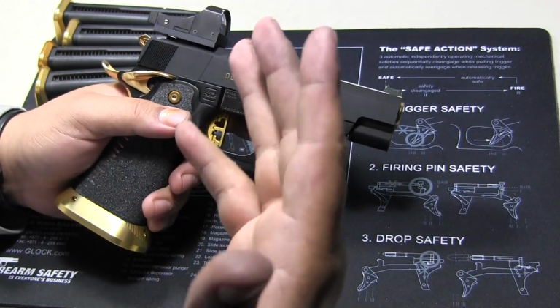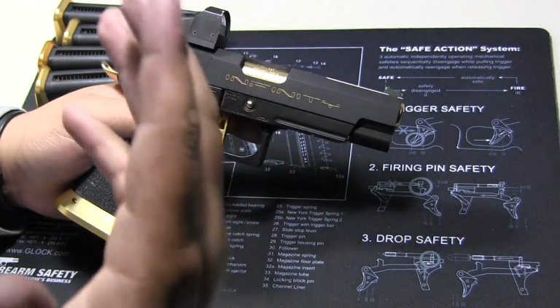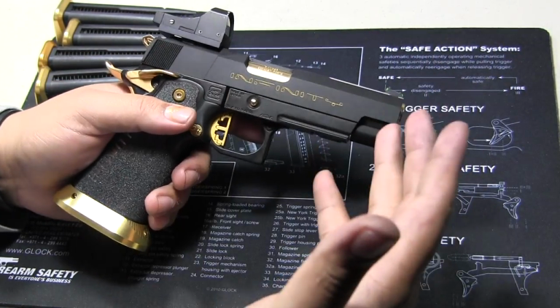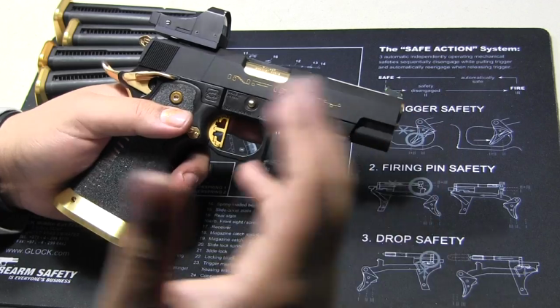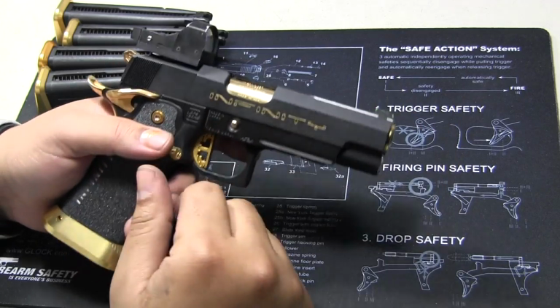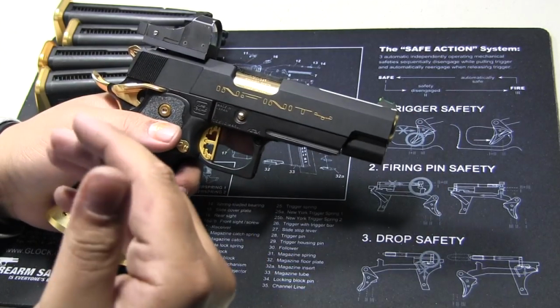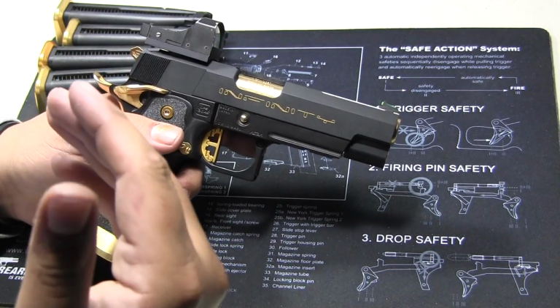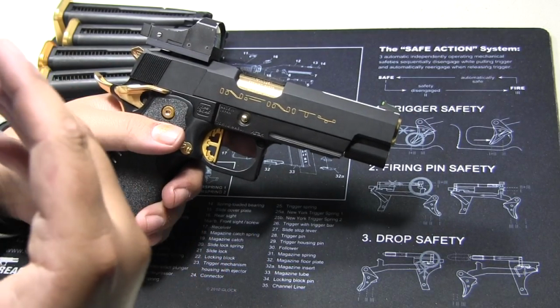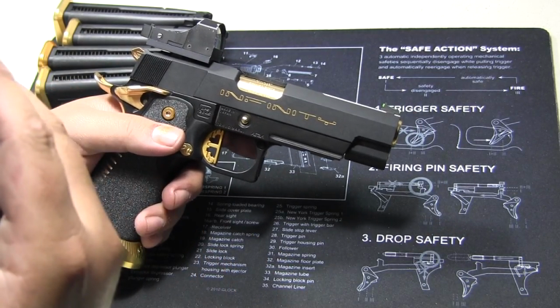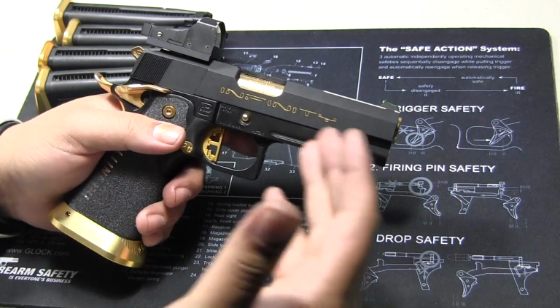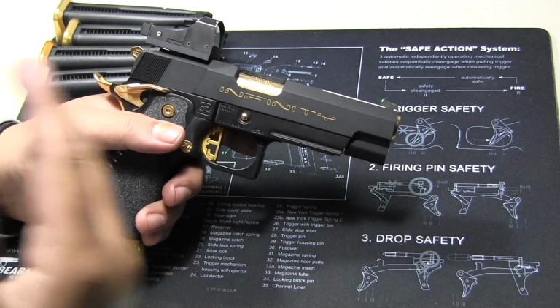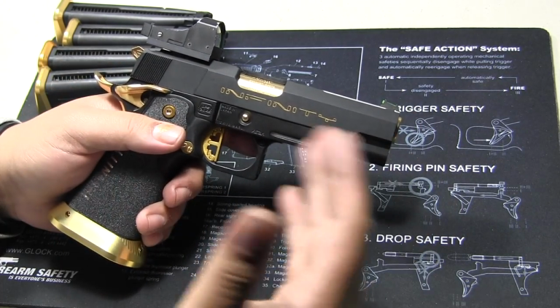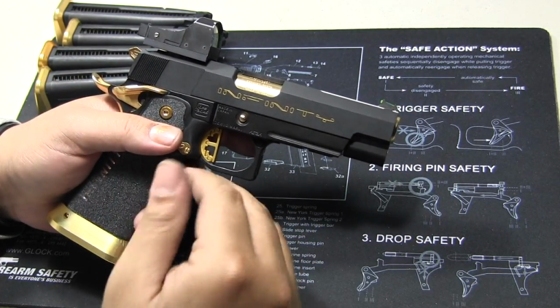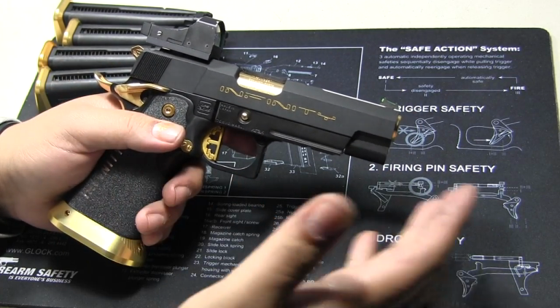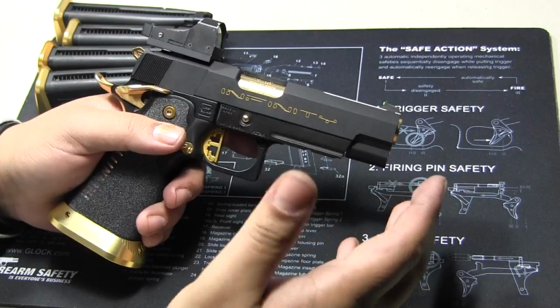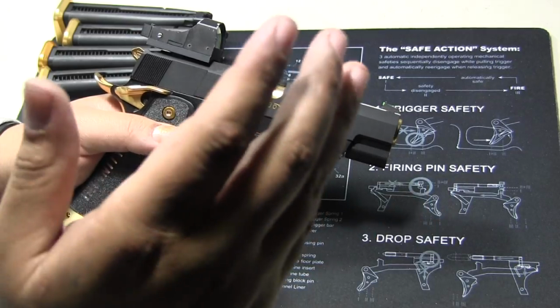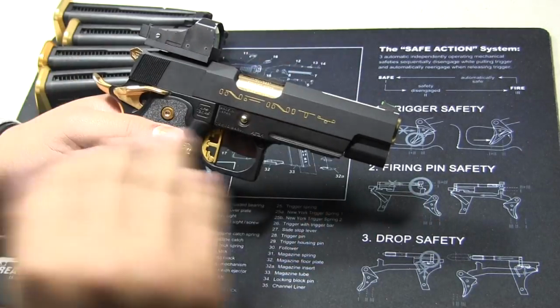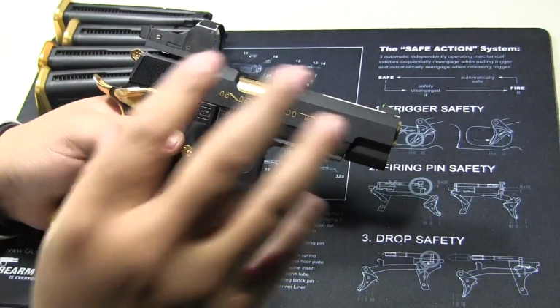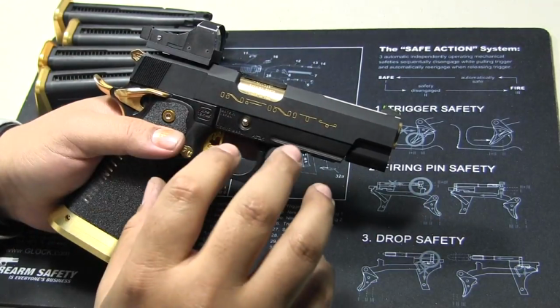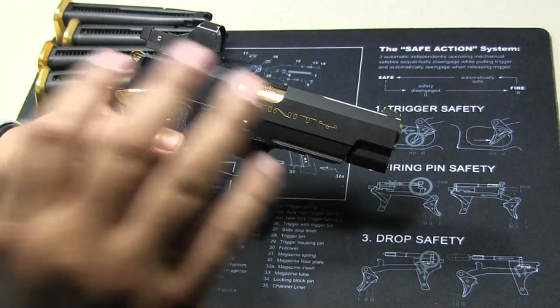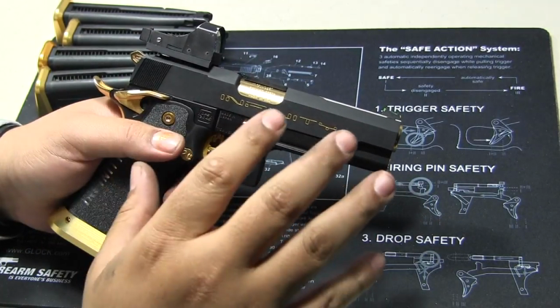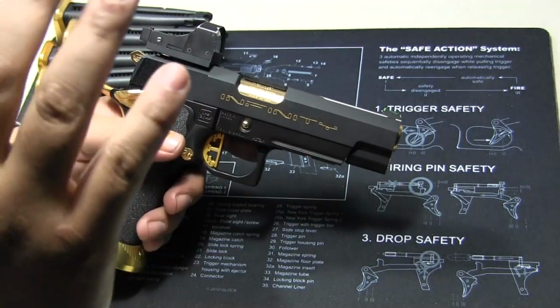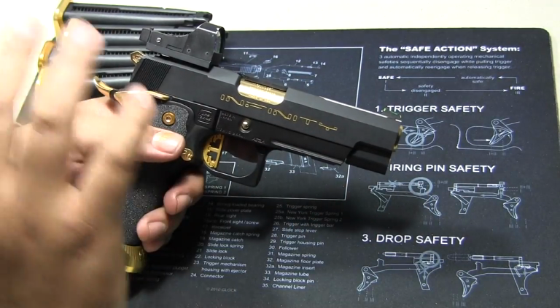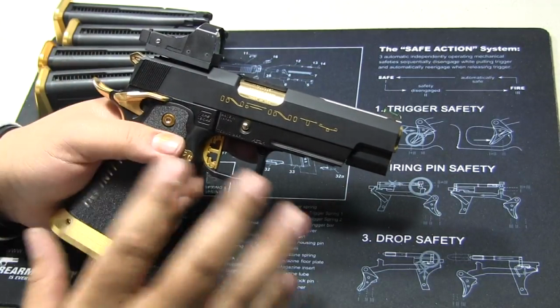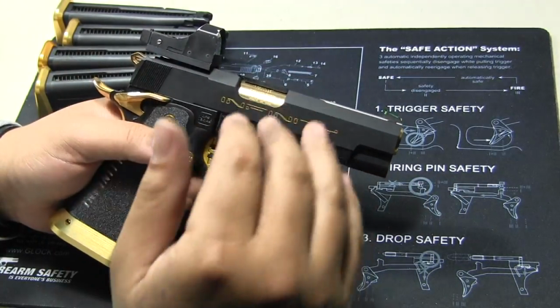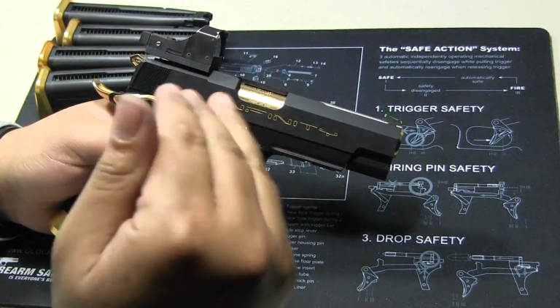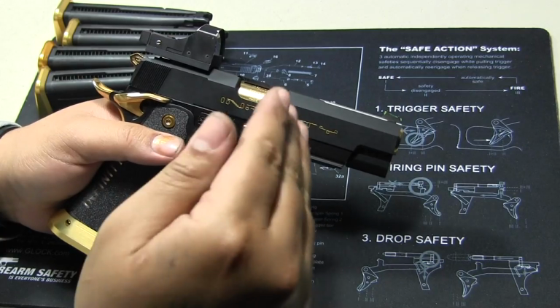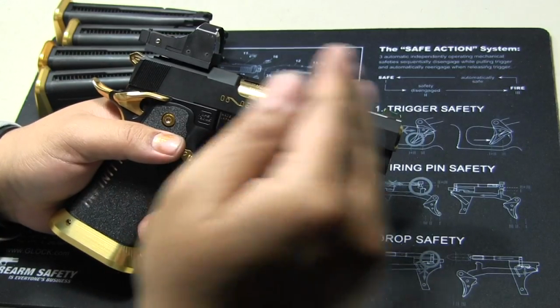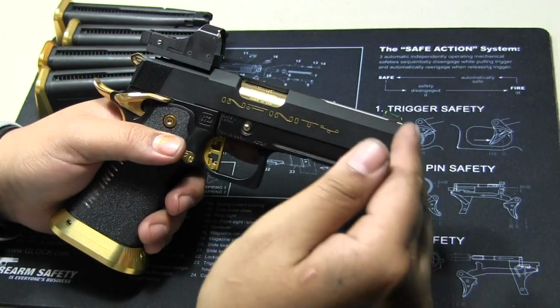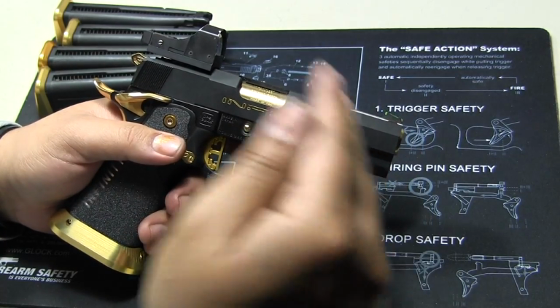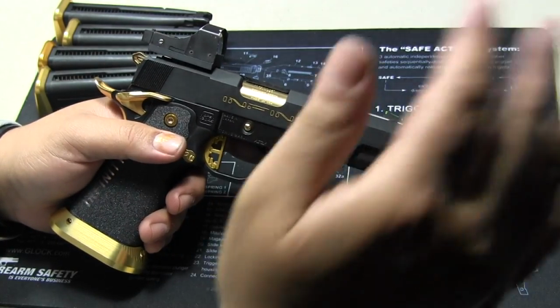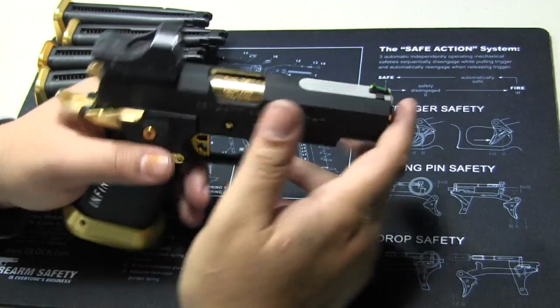Do you have a favorite action movie? Do you have a favorite anime, cartoon, or do you have an idol? And then once you've really thought about that, you can sort of start building your pistol — especially if this is your first build.